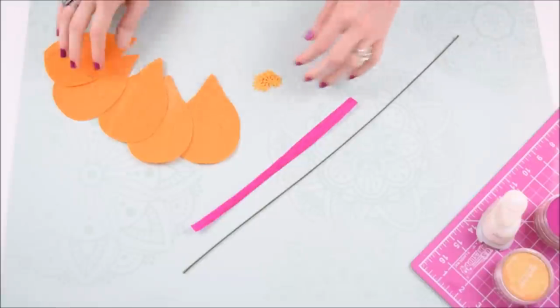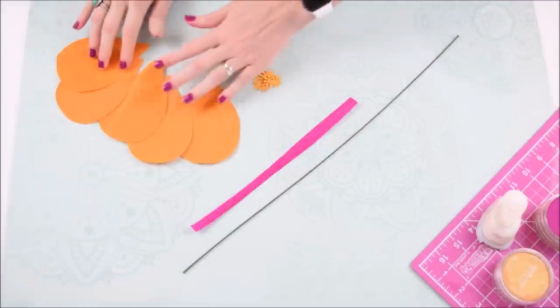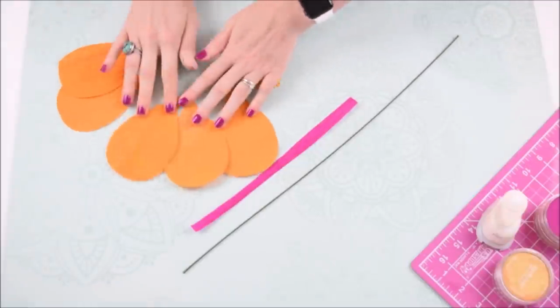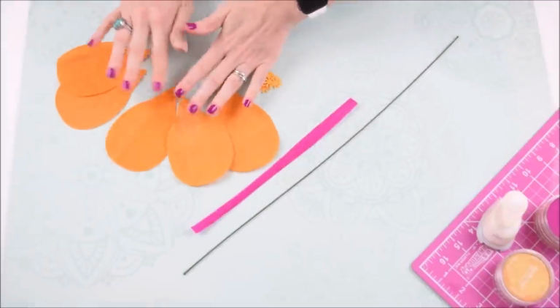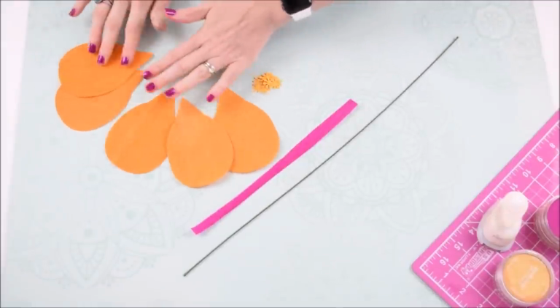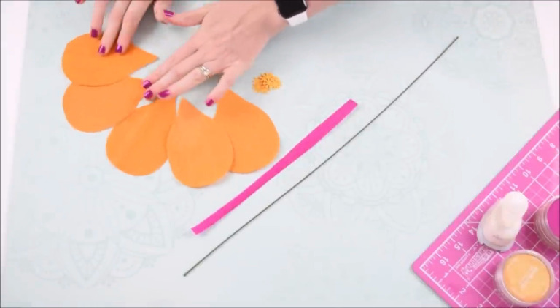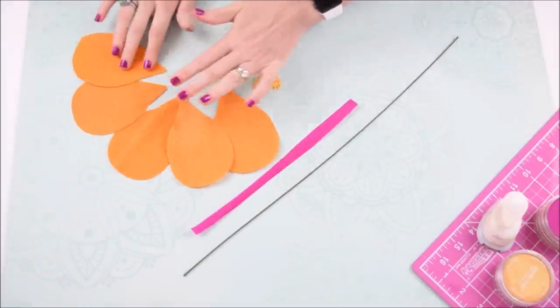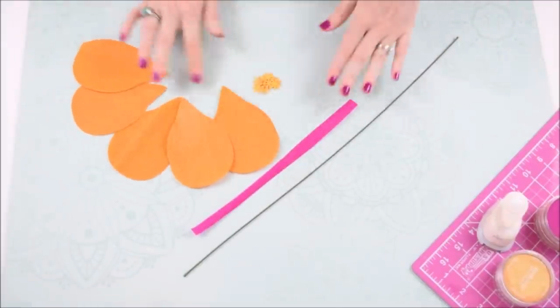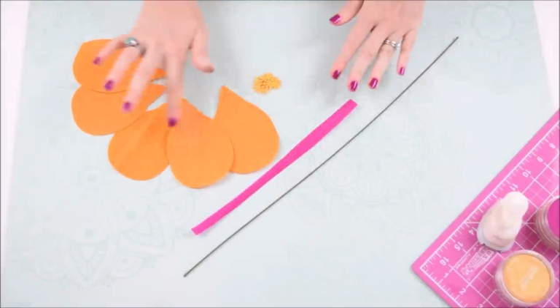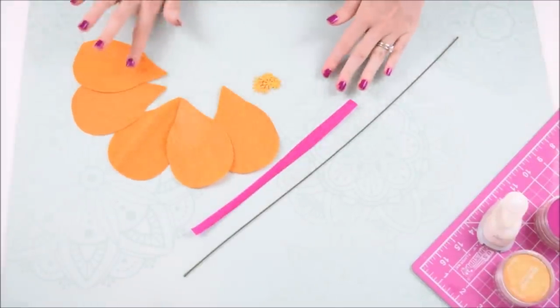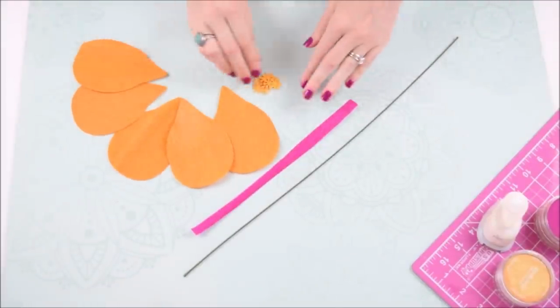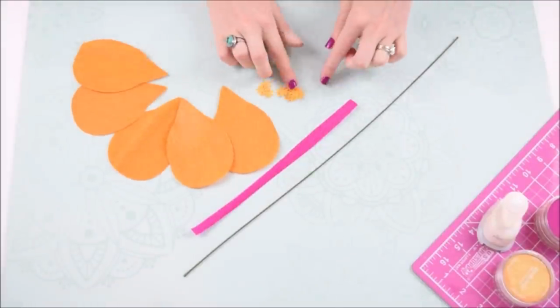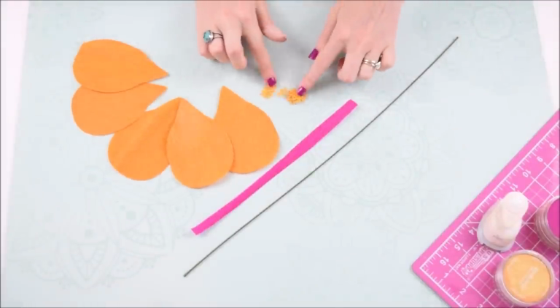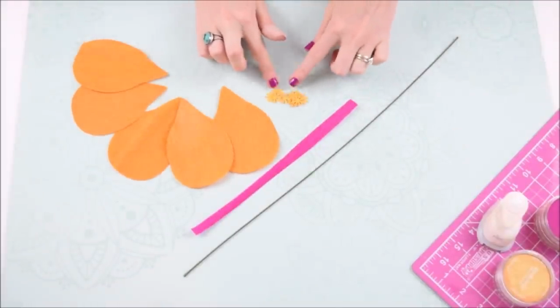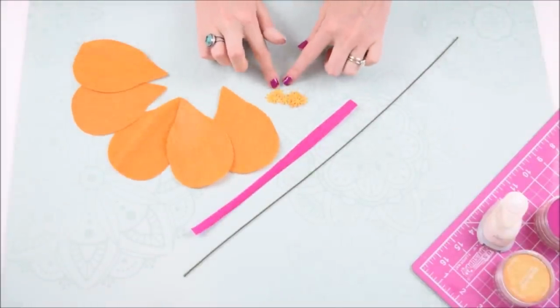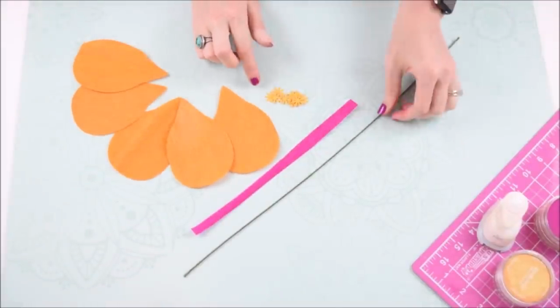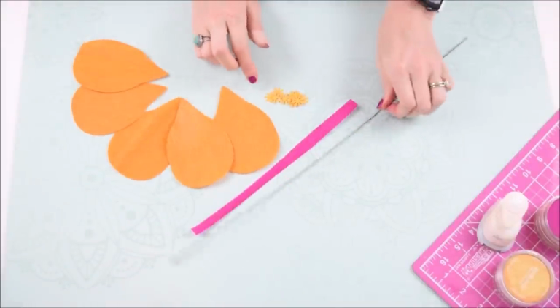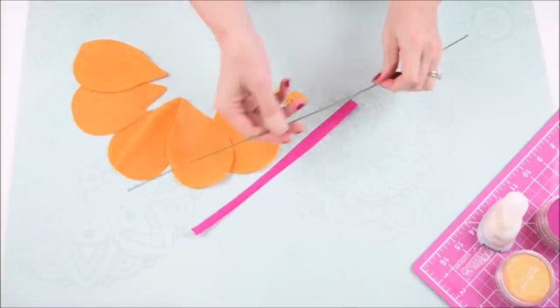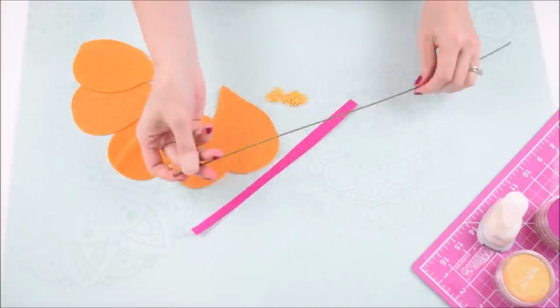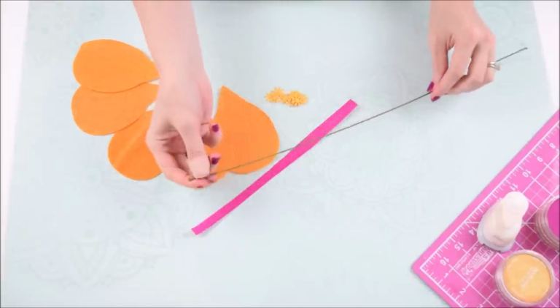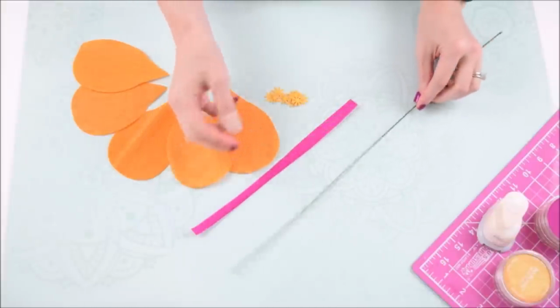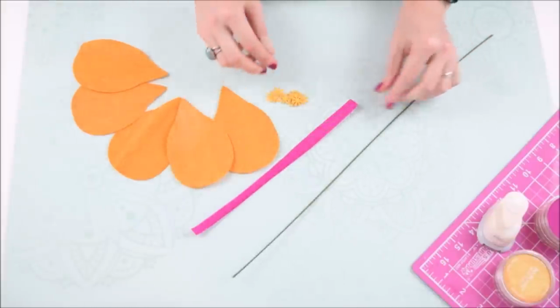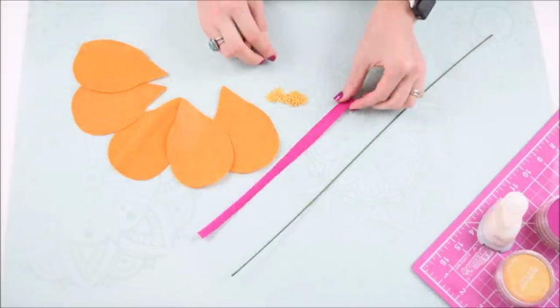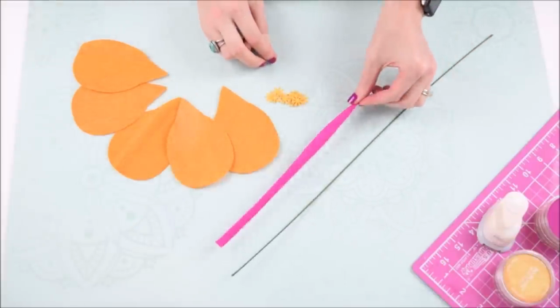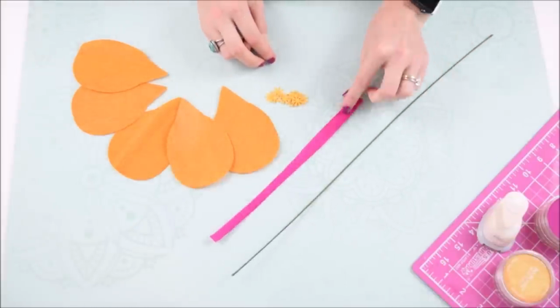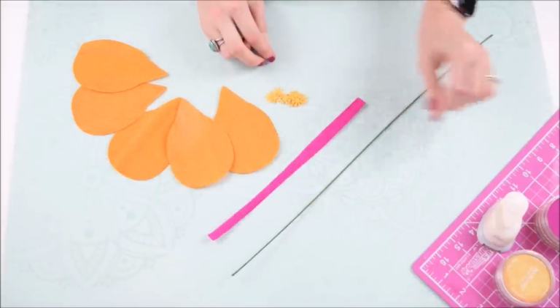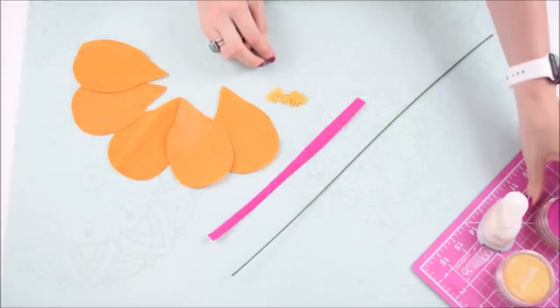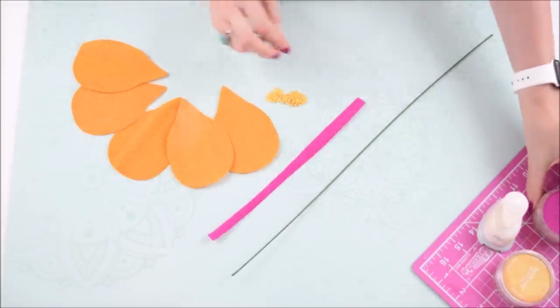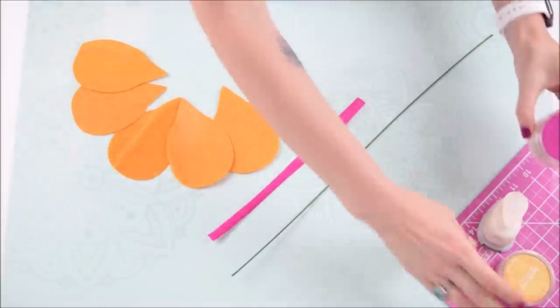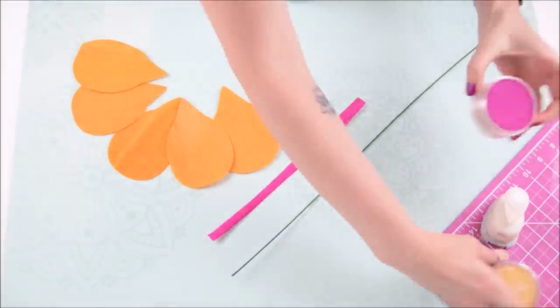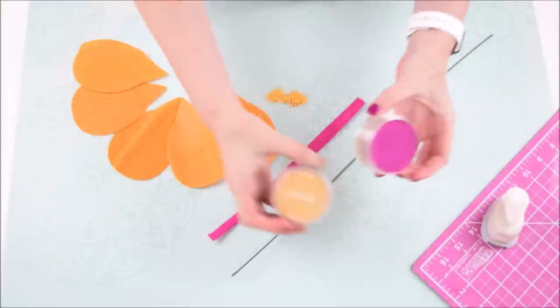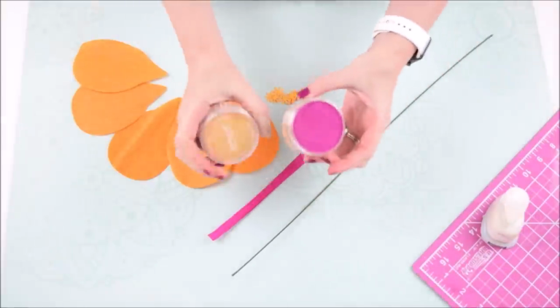Here I have my five petals cut out and my small stamen pieces. You'll also need to have a small strip of crepe paper cut out because we're going to be wrapping our 18 gauge wire in that as well.